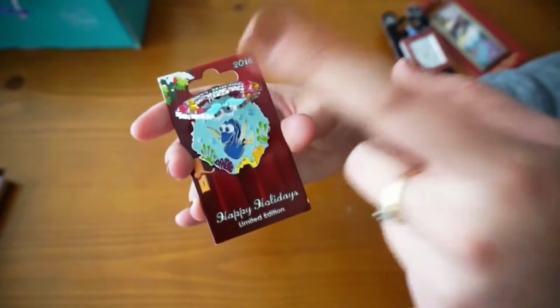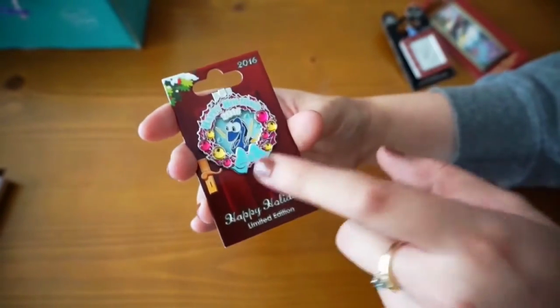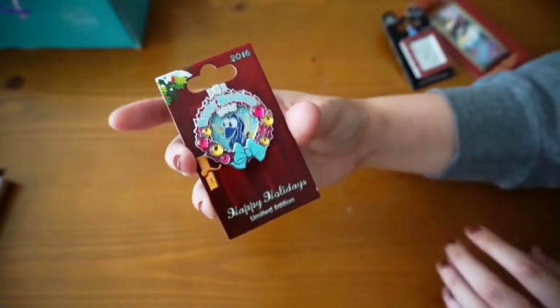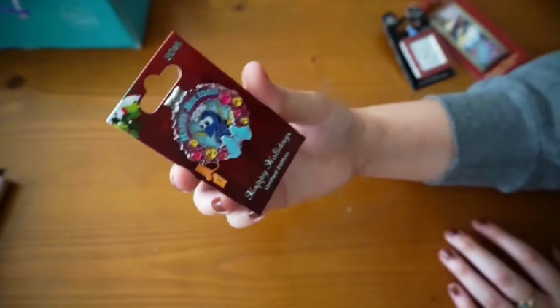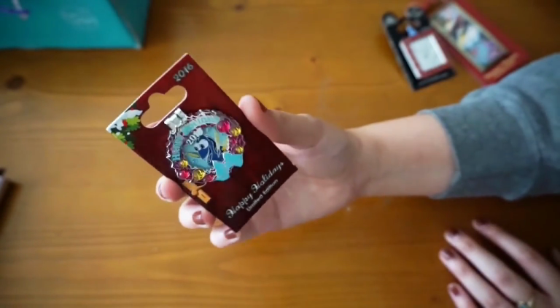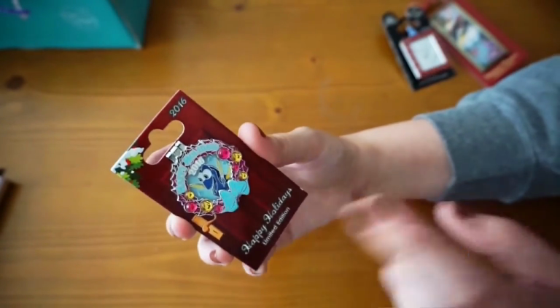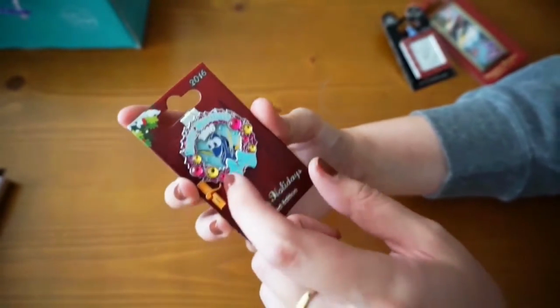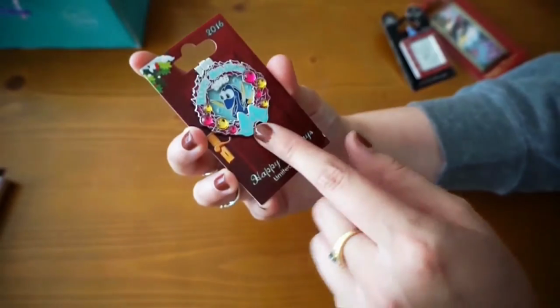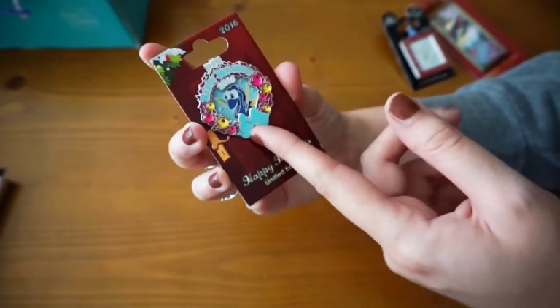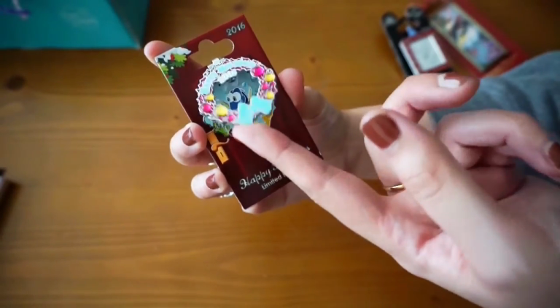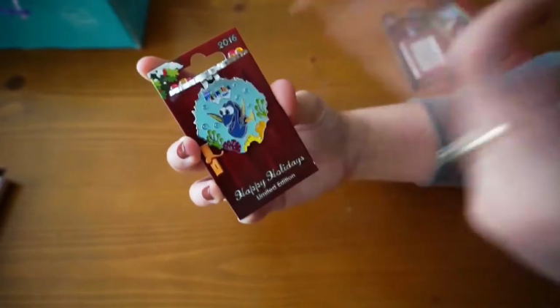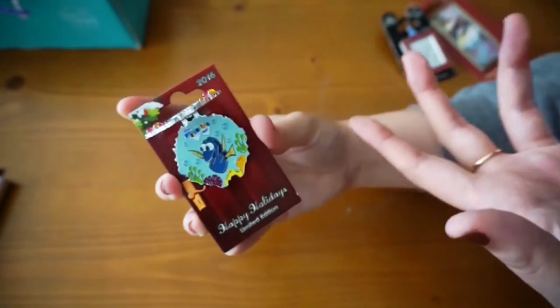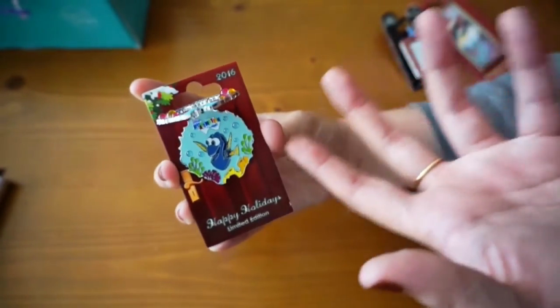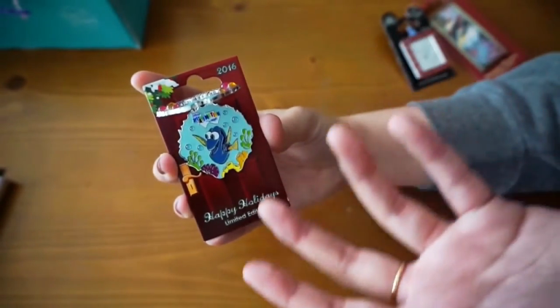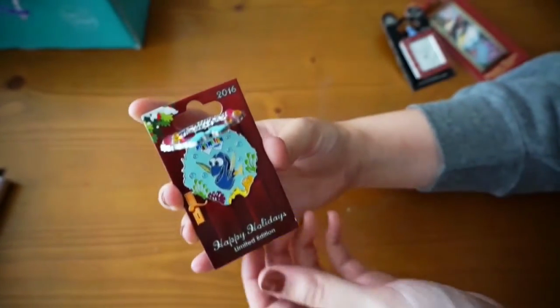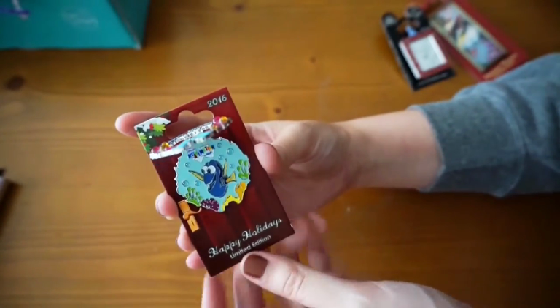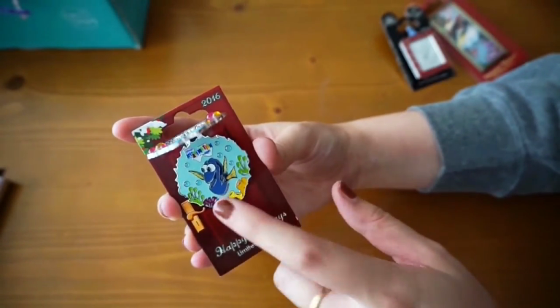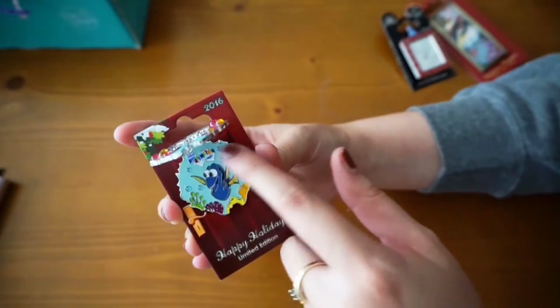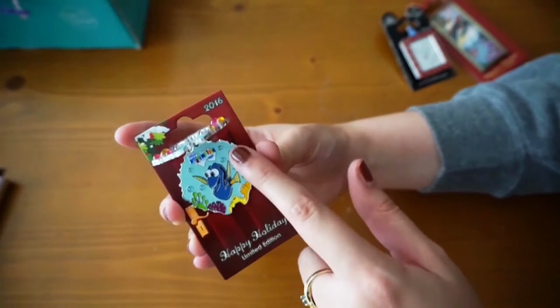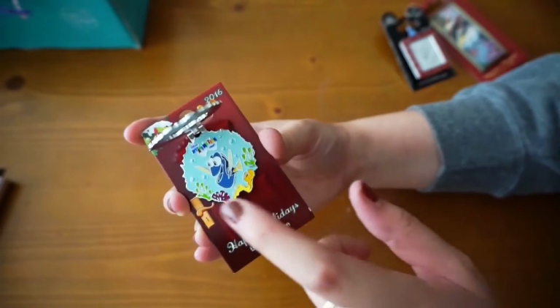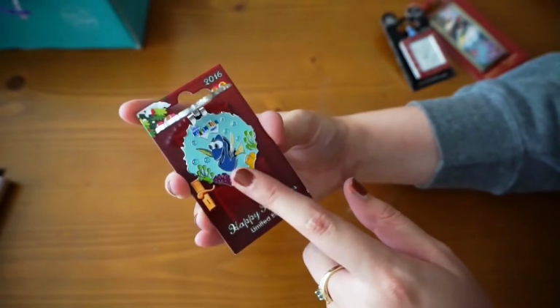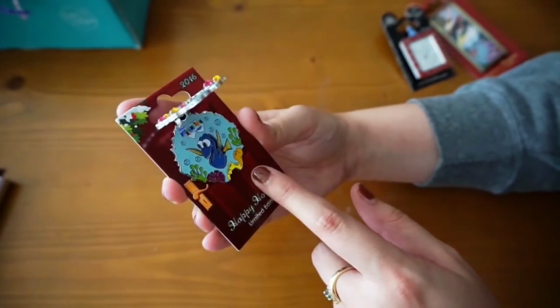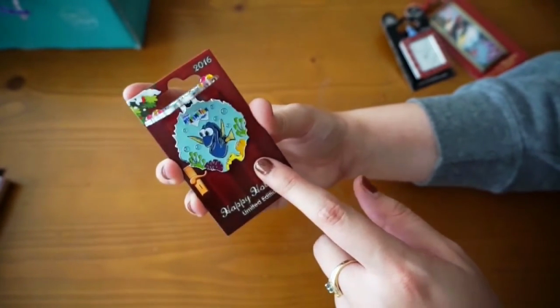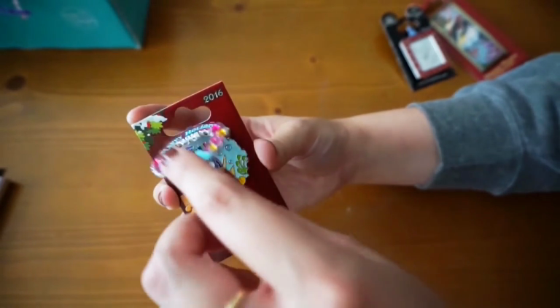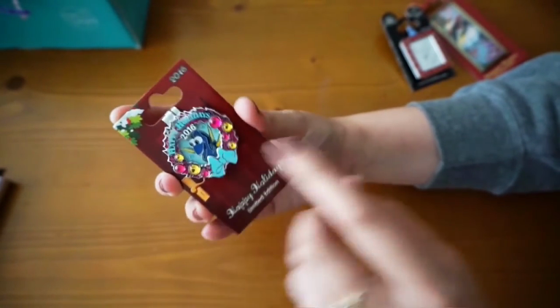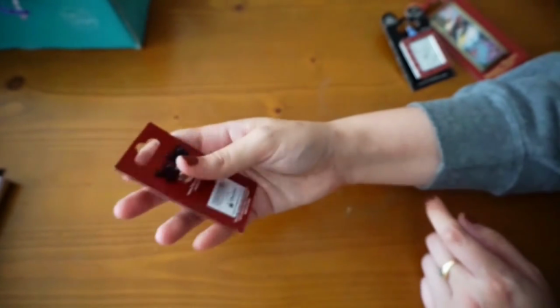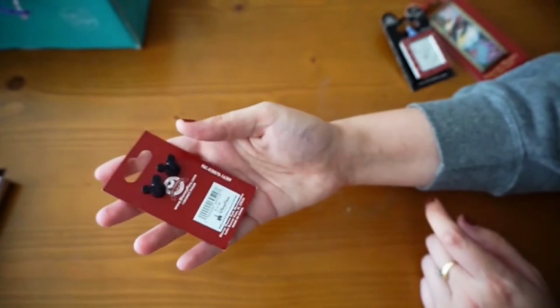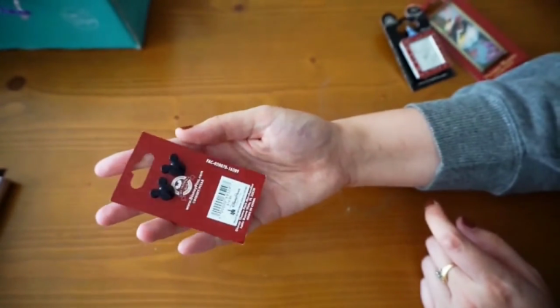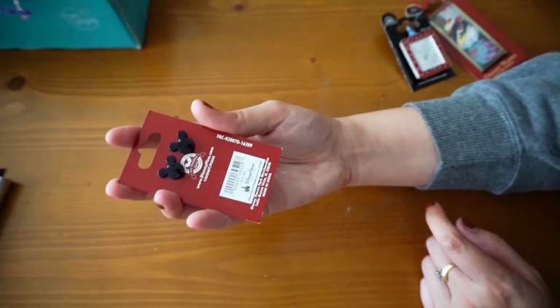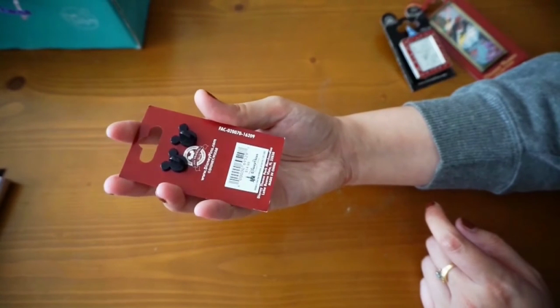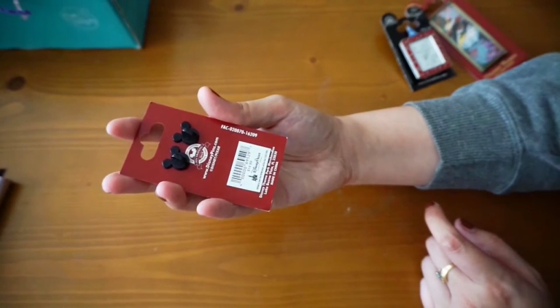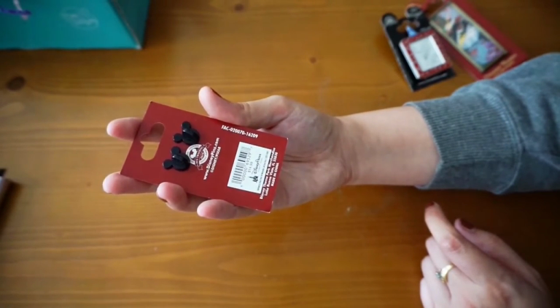All these pins come from Walt Disney World, which I think is awesome. I go to Disneyland and don't really go to Disney World too often, so I really like to have pins from there. I really like this — it's so cool.